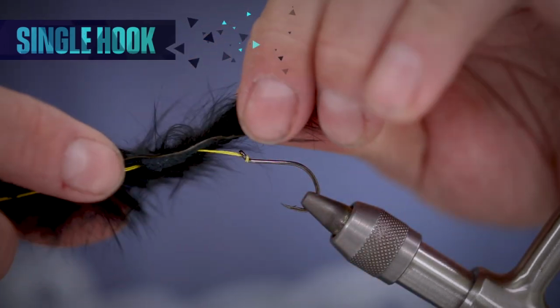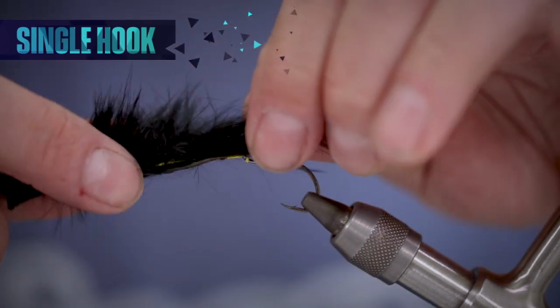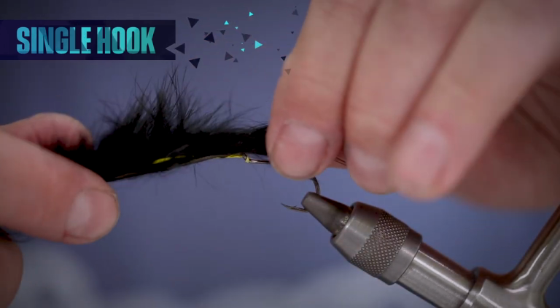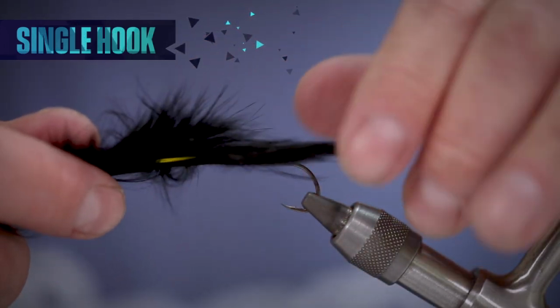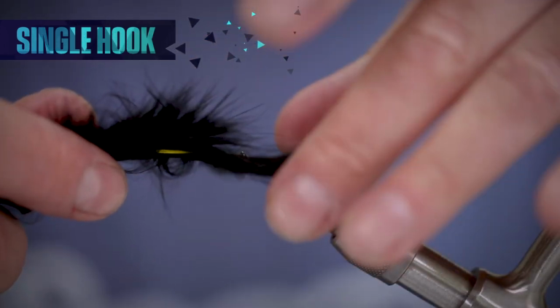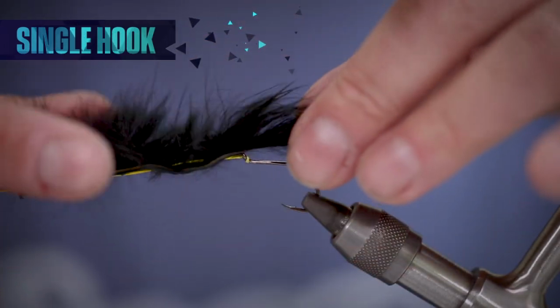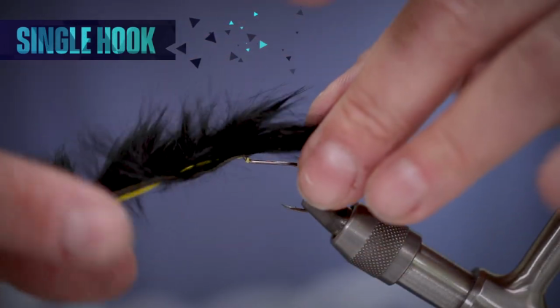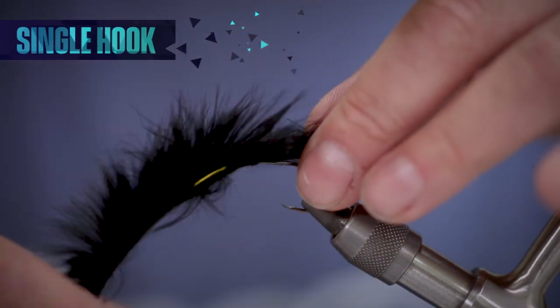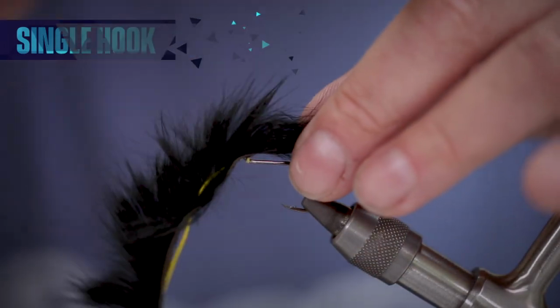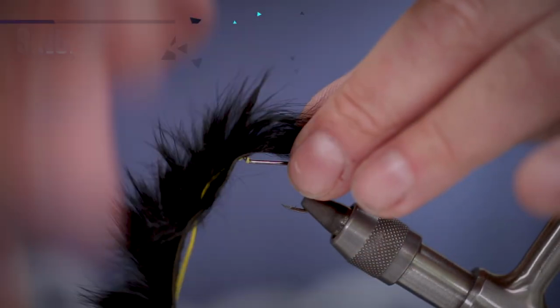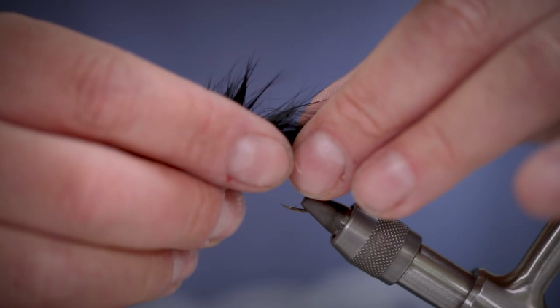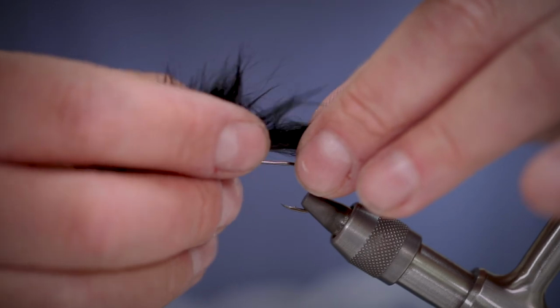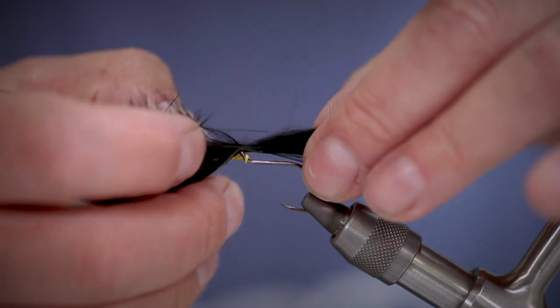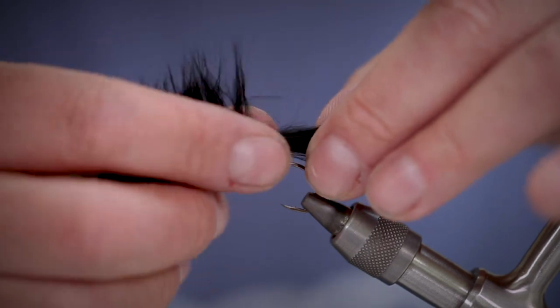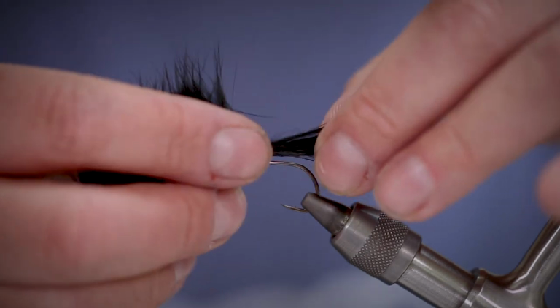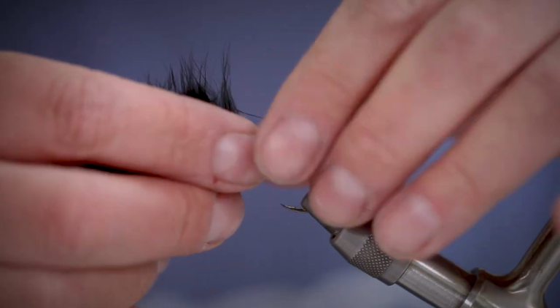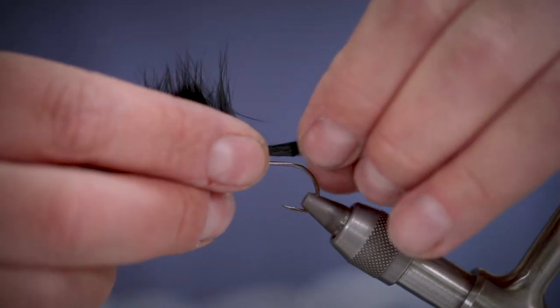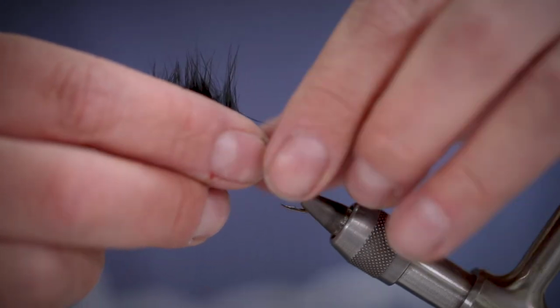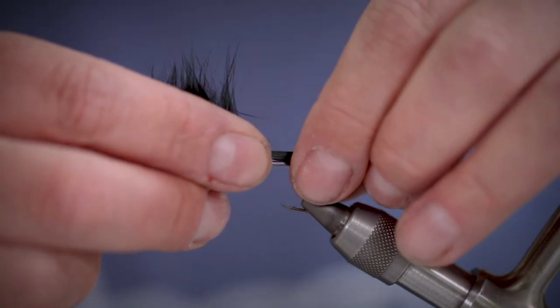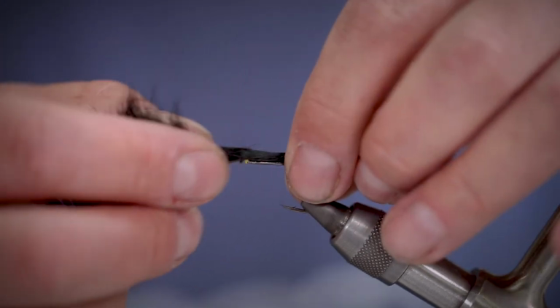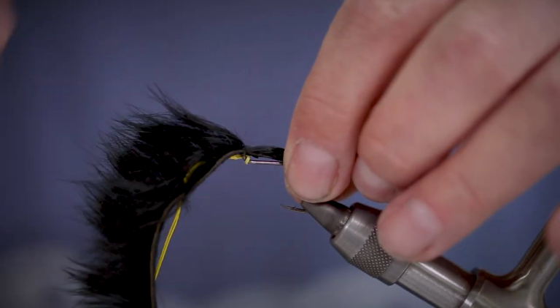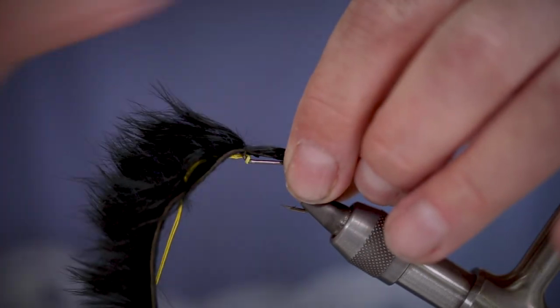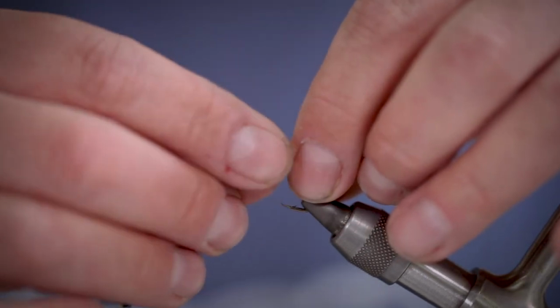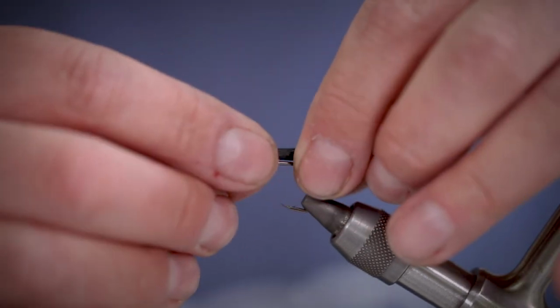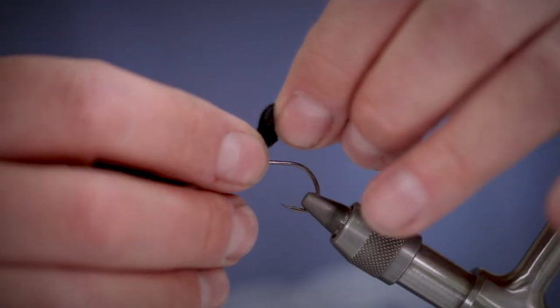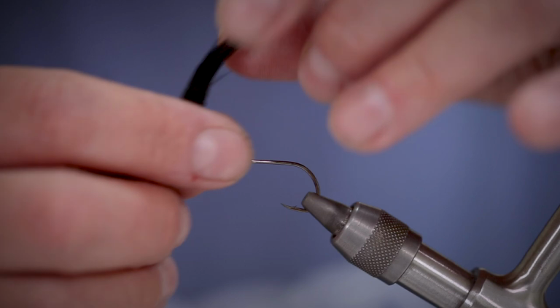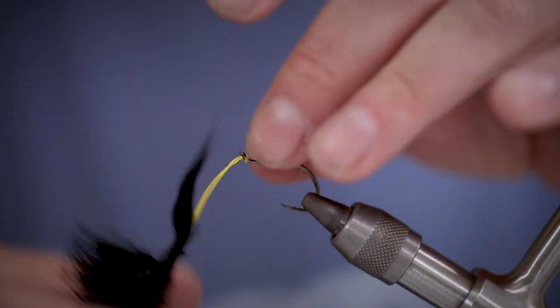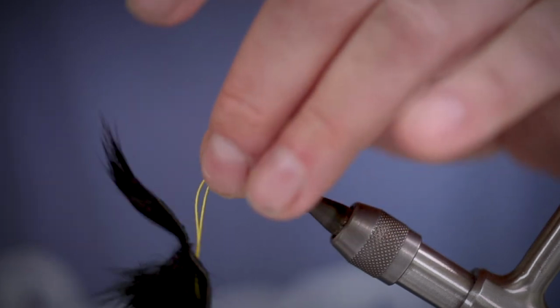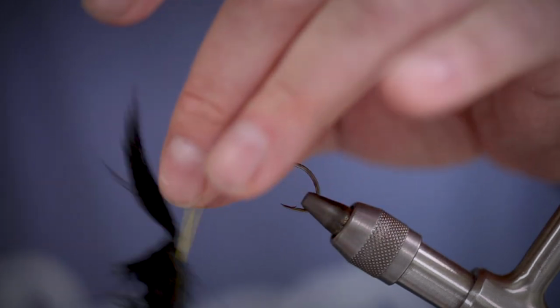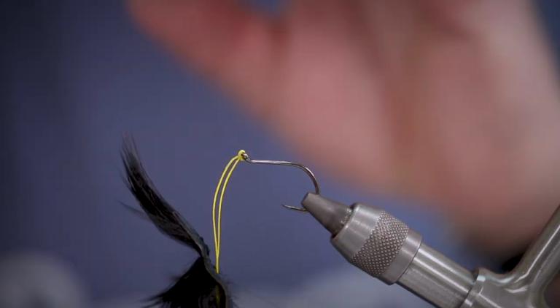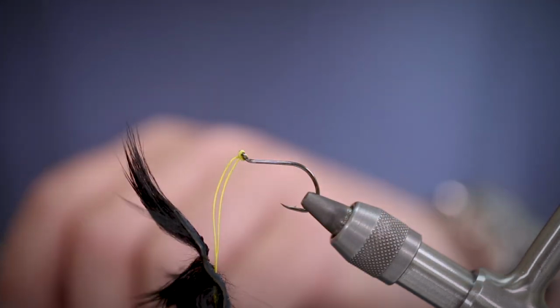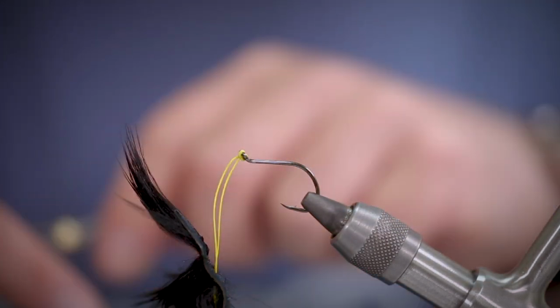From here you can attach your single stinger hook just like a loop-to-loop connection between lines, and then we can take the very tail section of the zonker strip and tie it down to the single stinger hook.